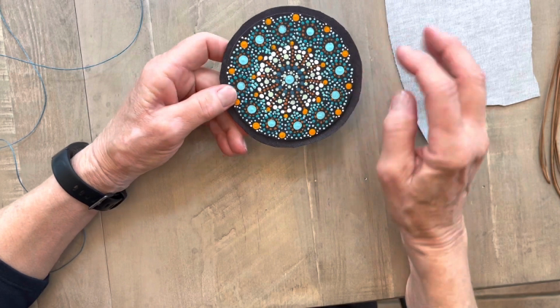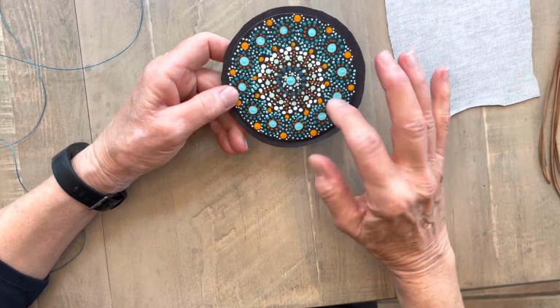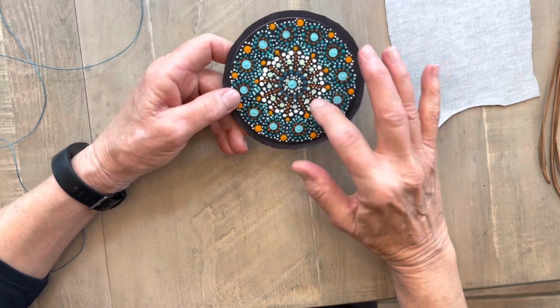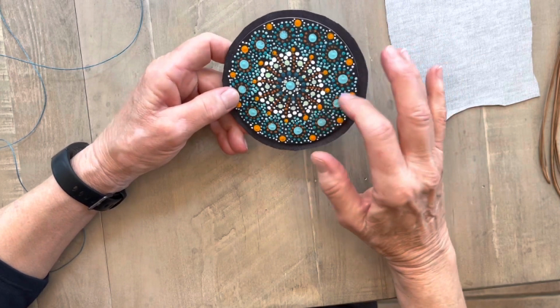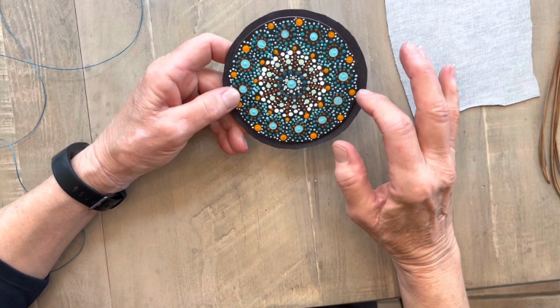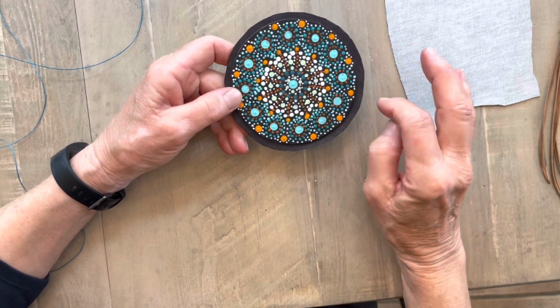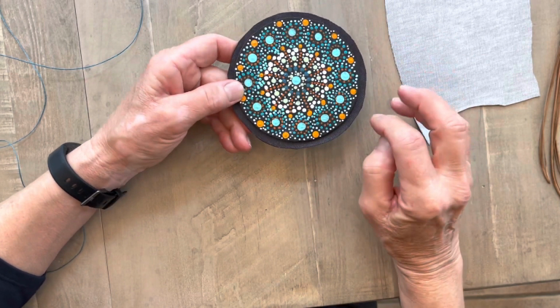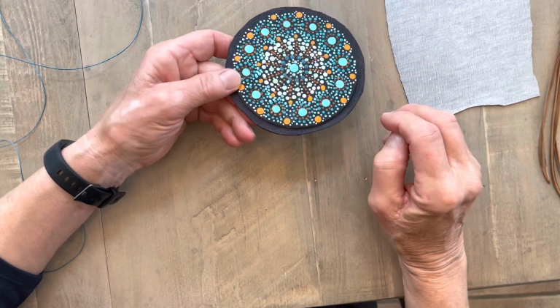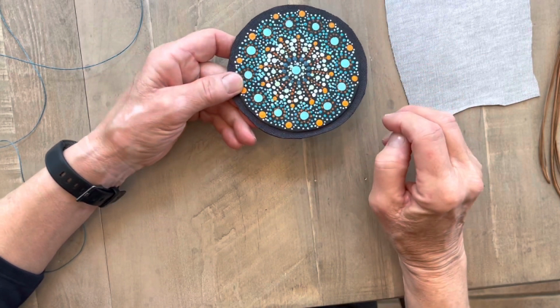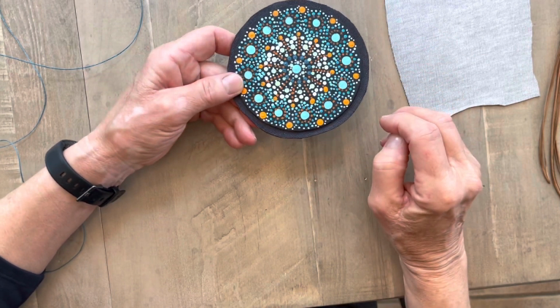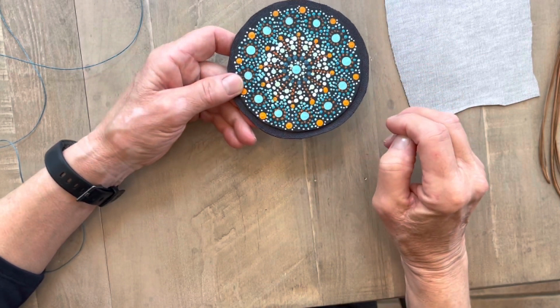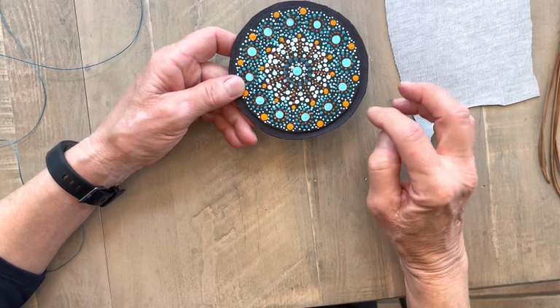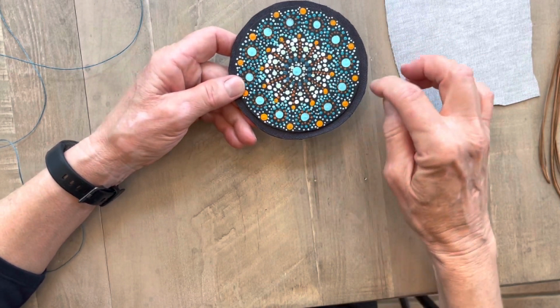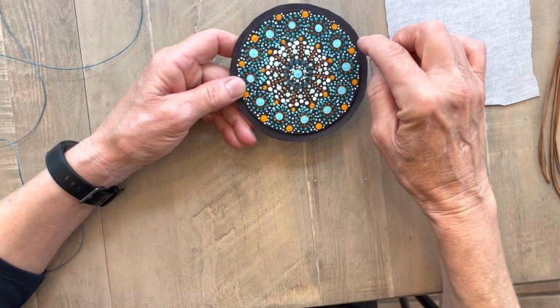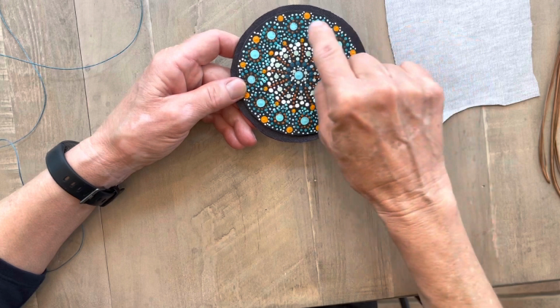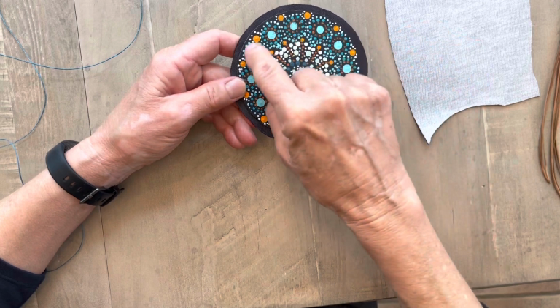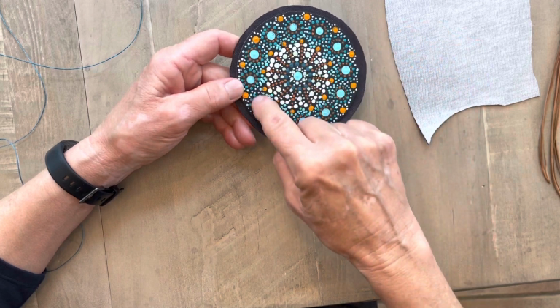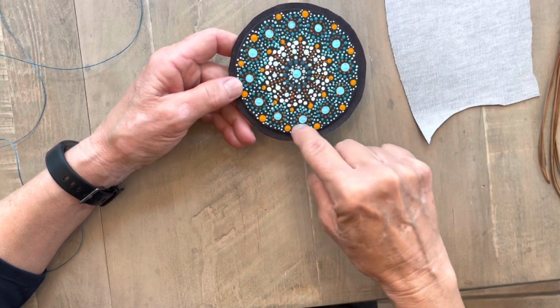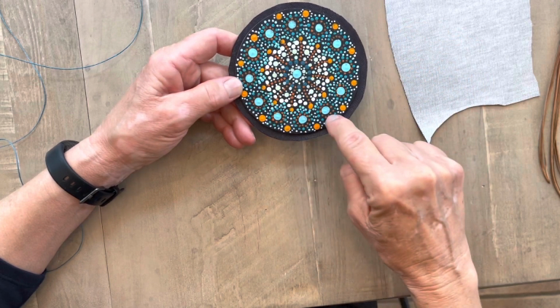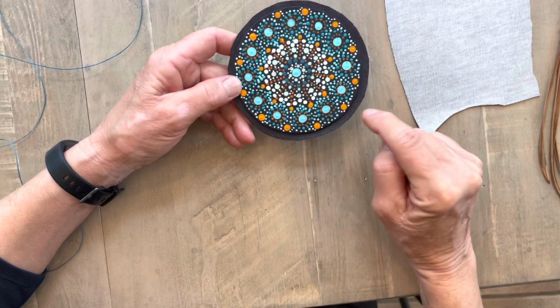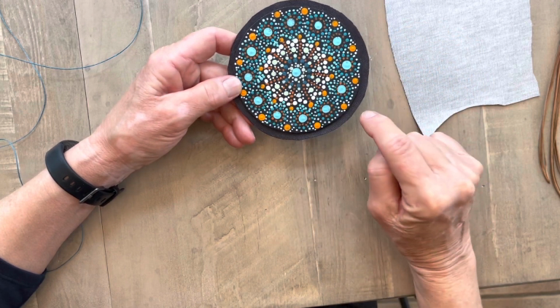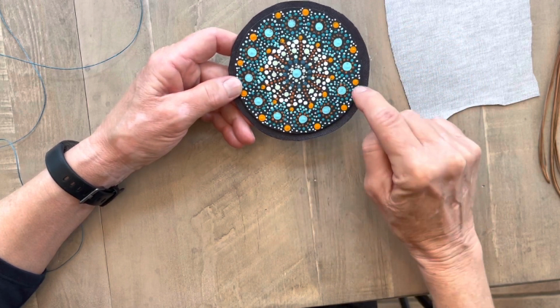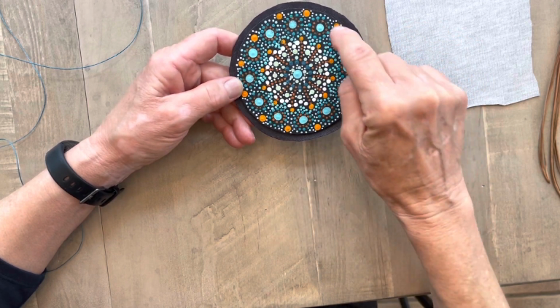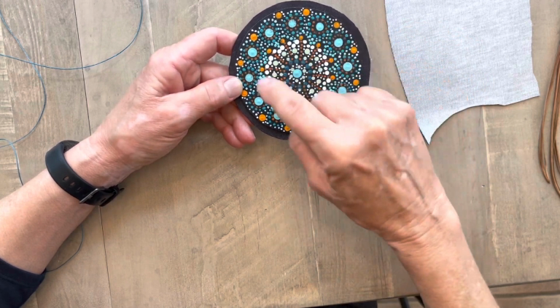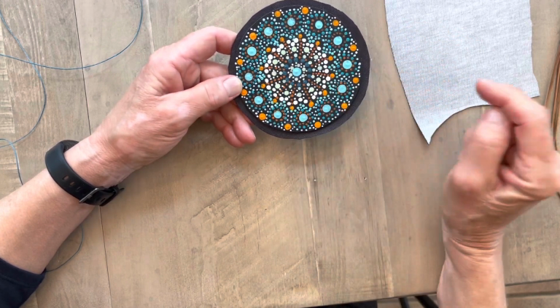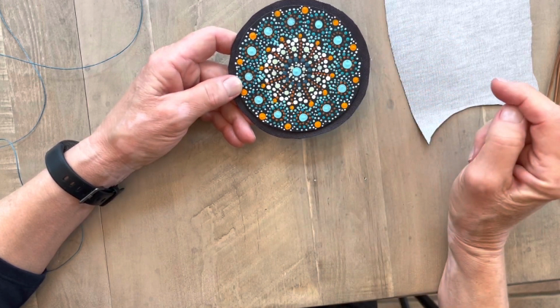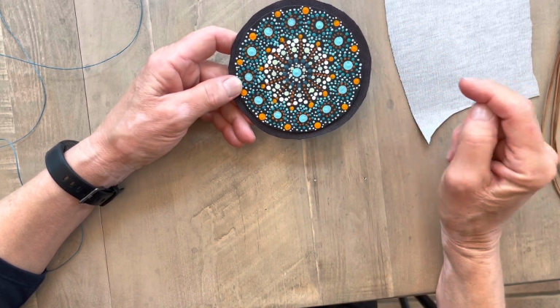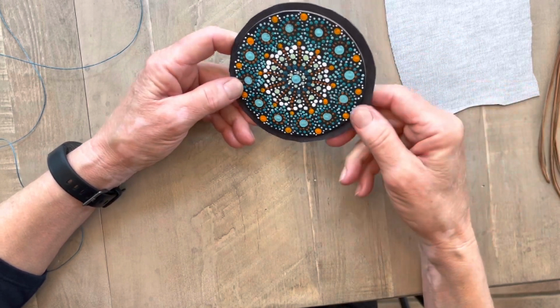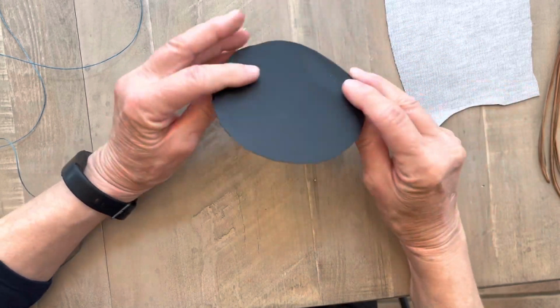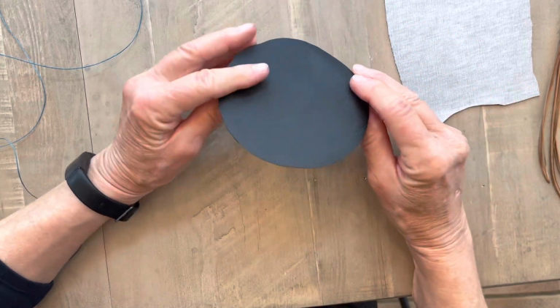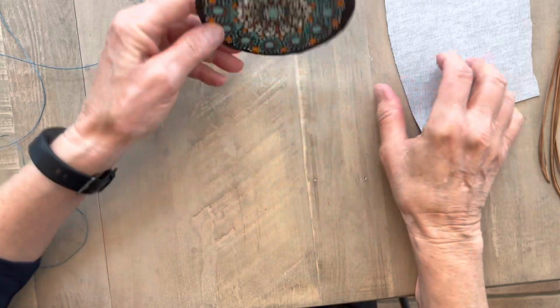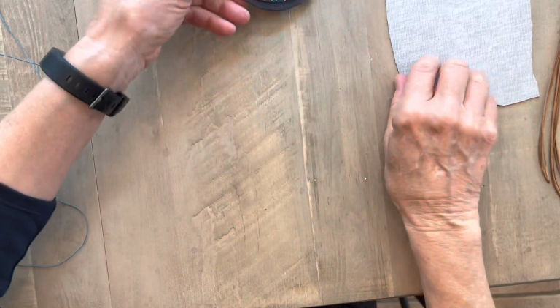I have a base here. It's a dot painting that I made, and I didn't want to drill through it and lose some of my design, so I'm gluing it to a base.